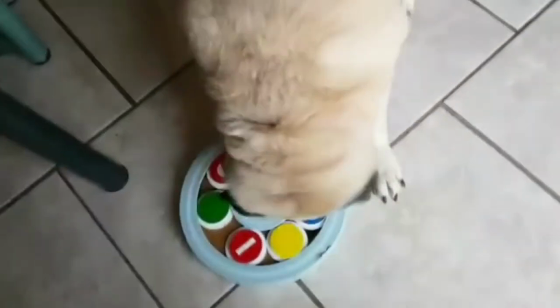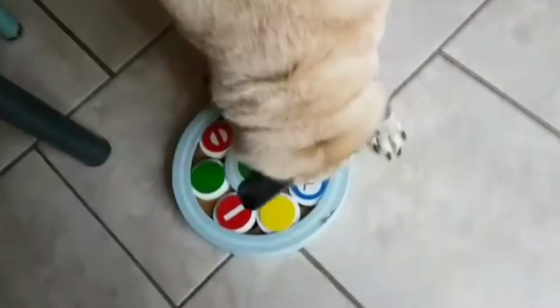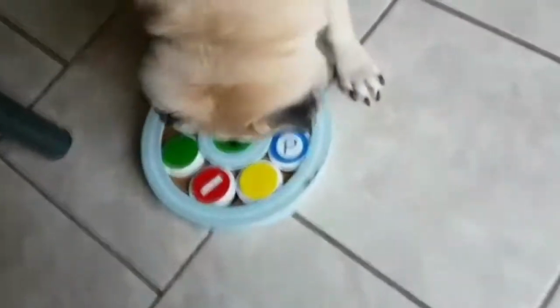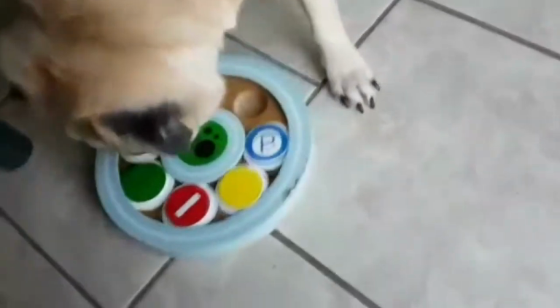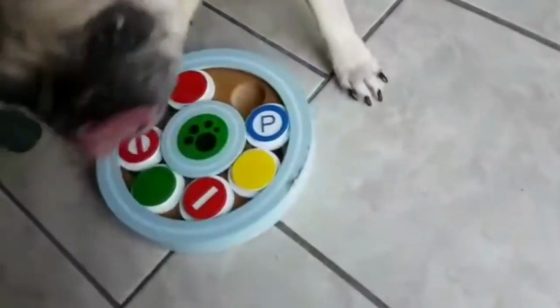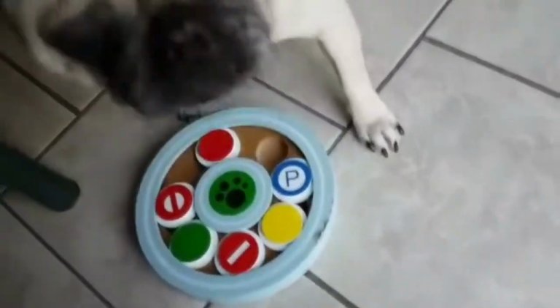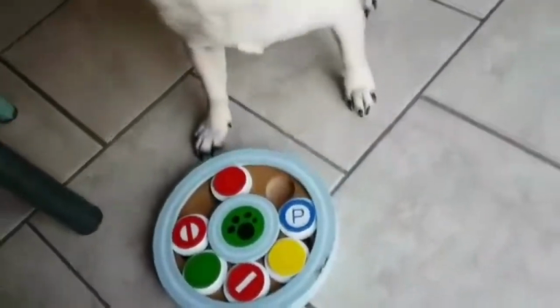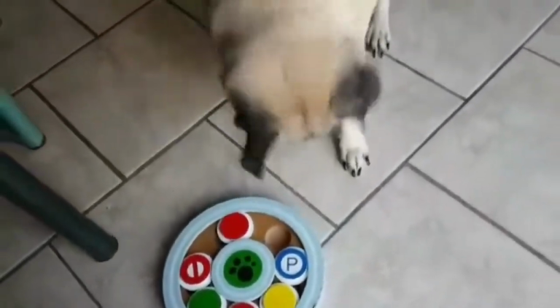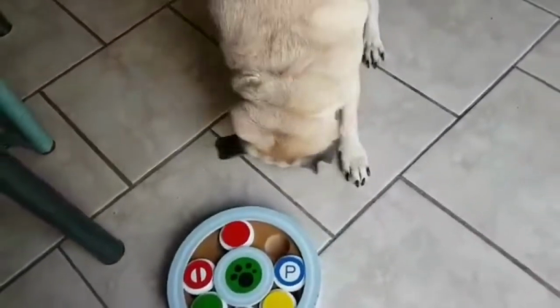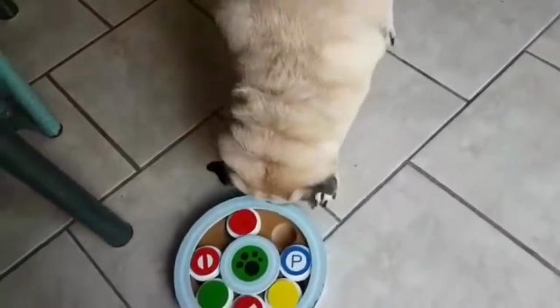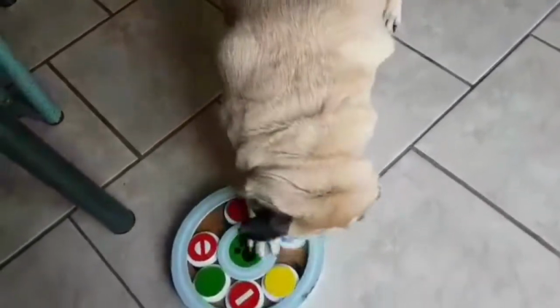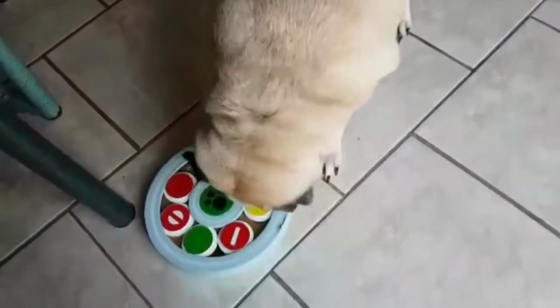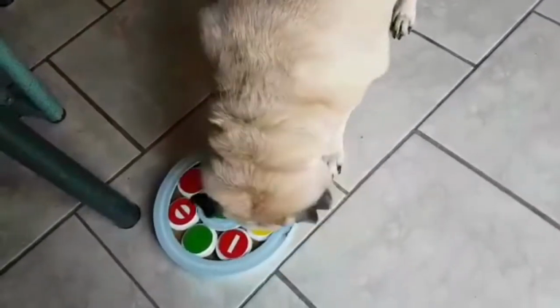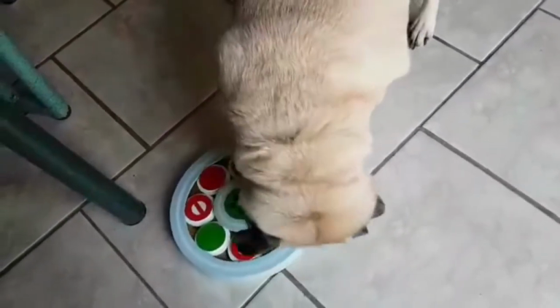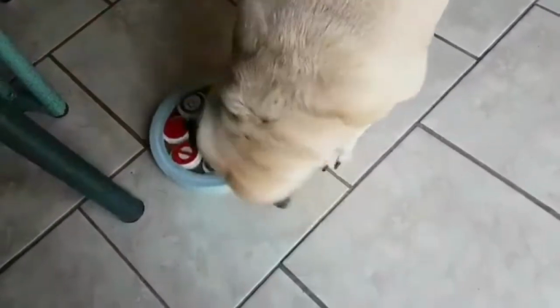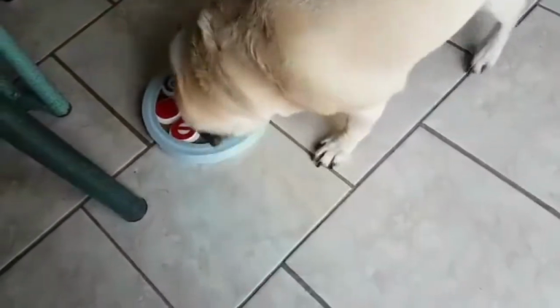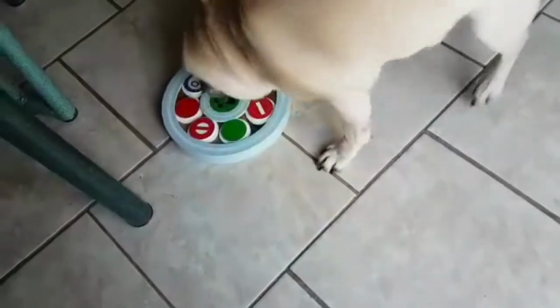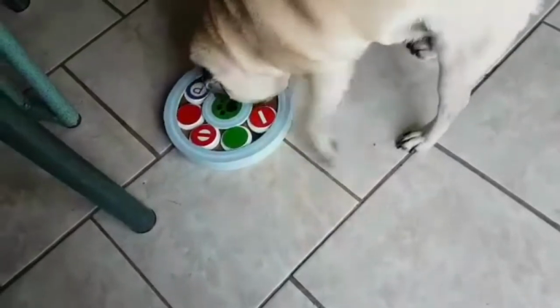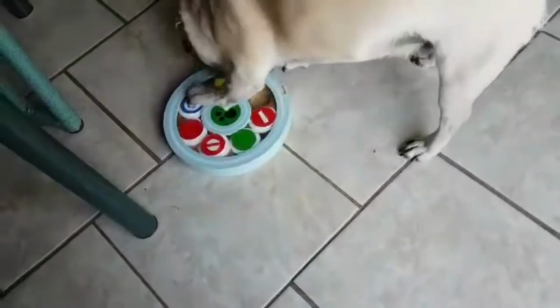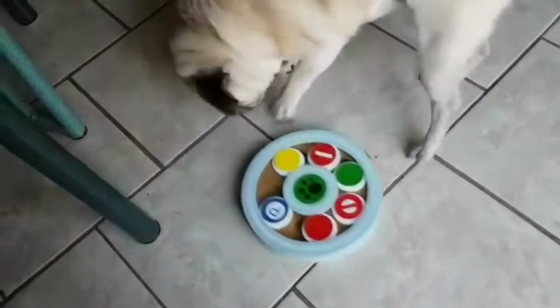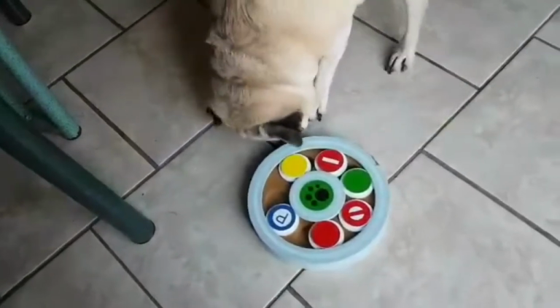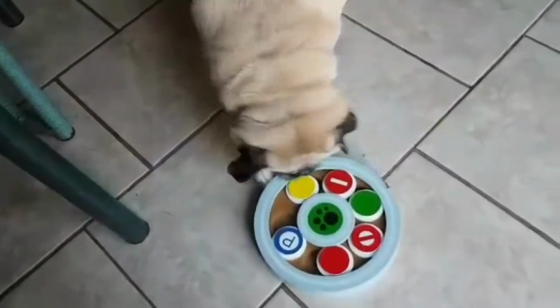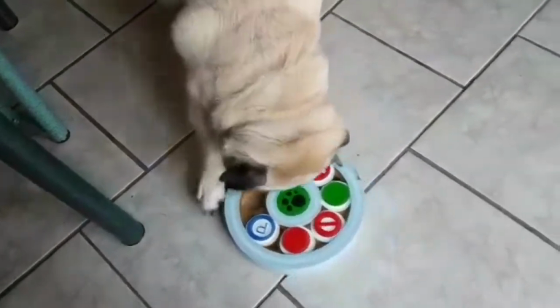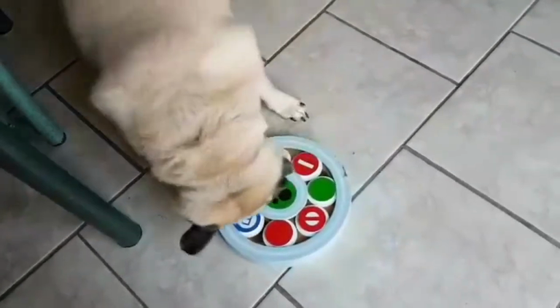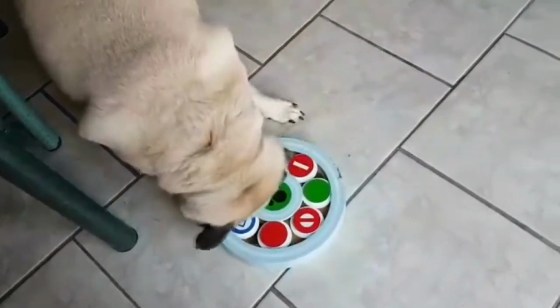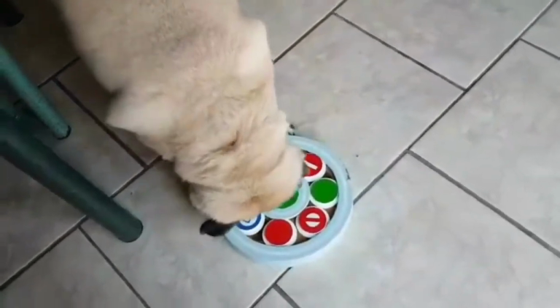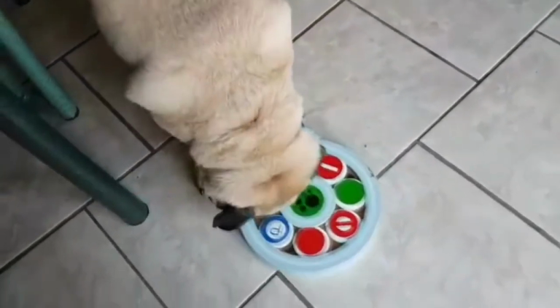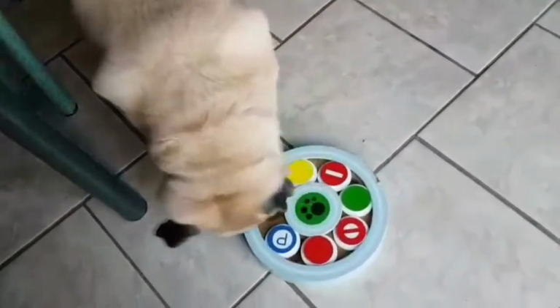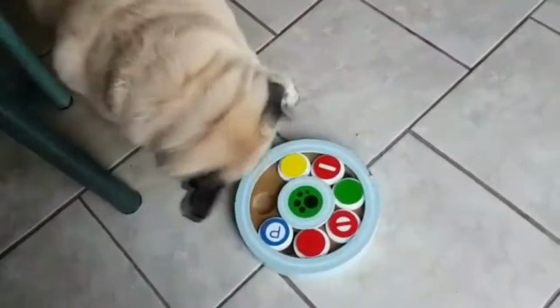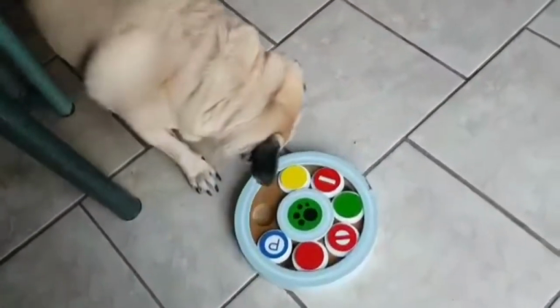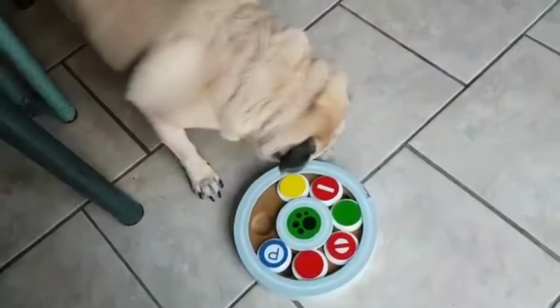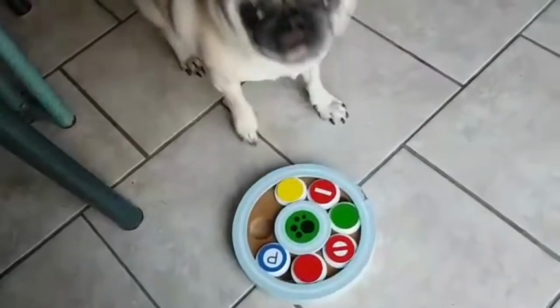Alright, did you get them all? I think you got them all. Yep. Good boy, Buster.